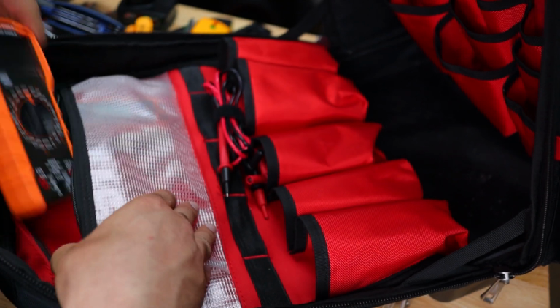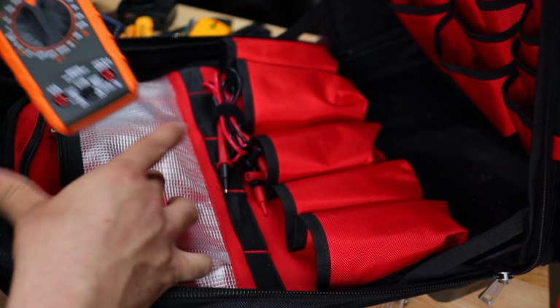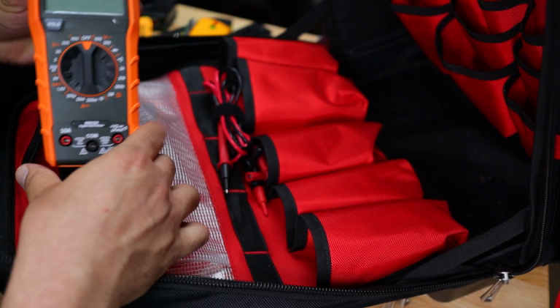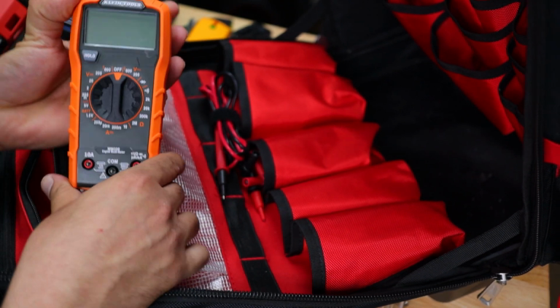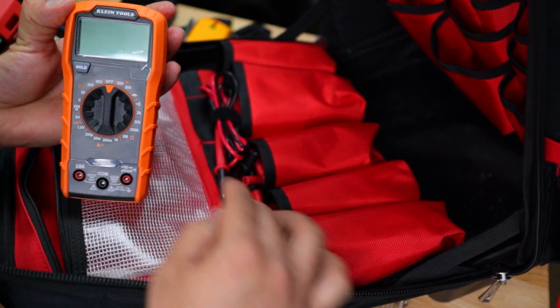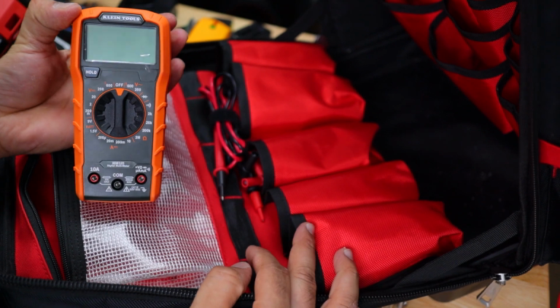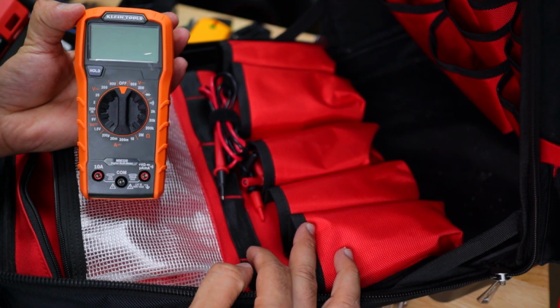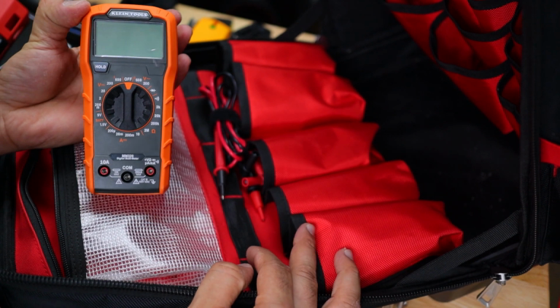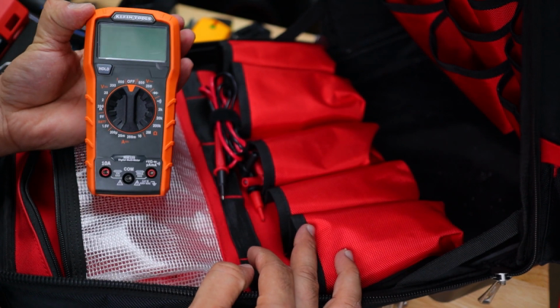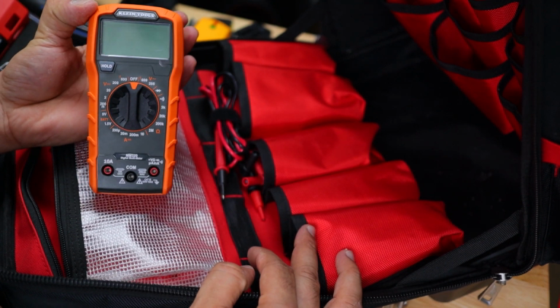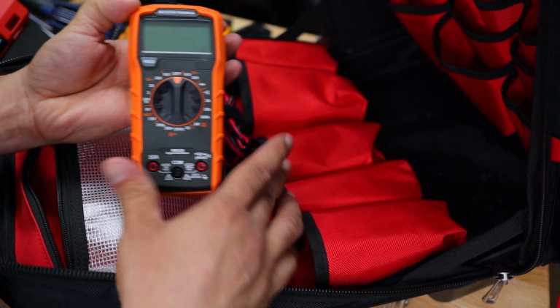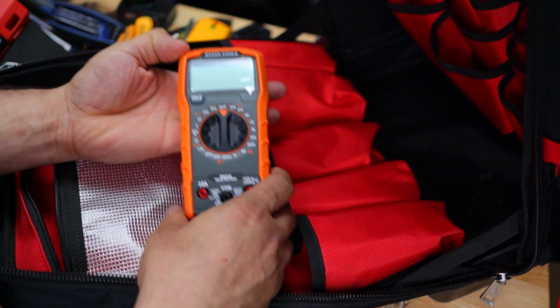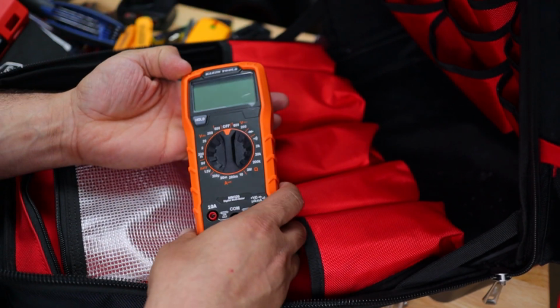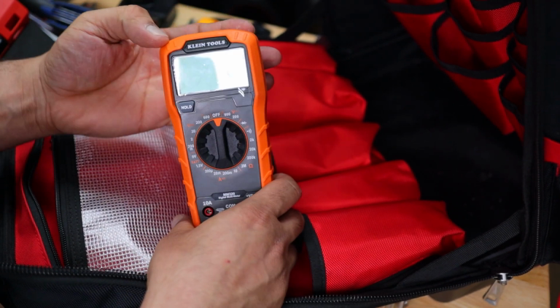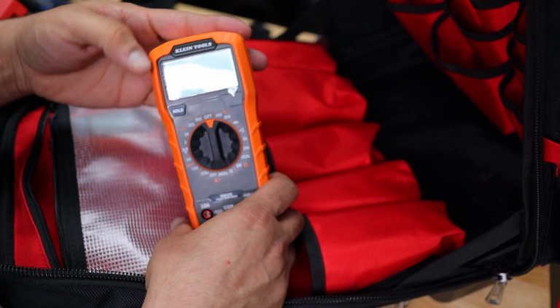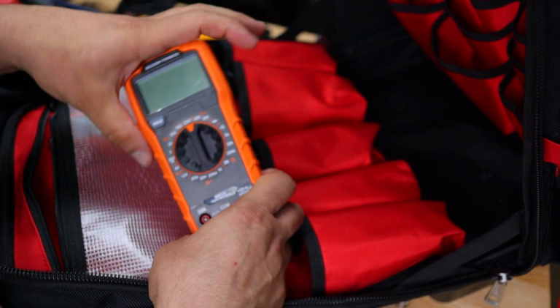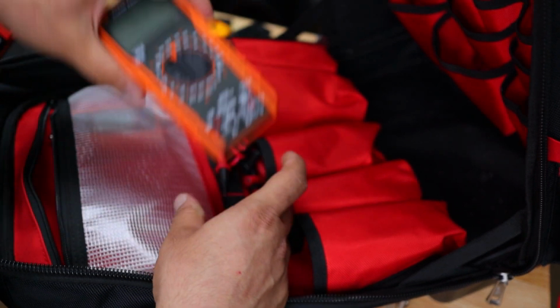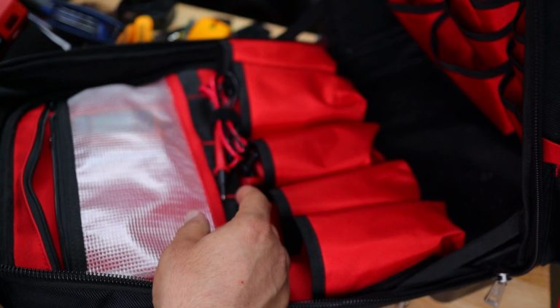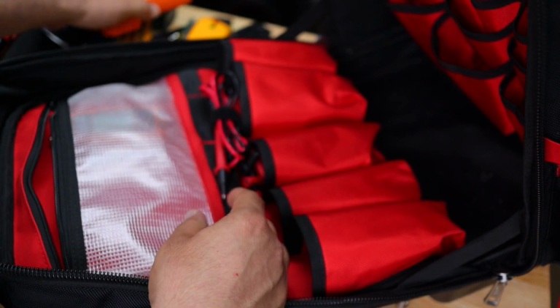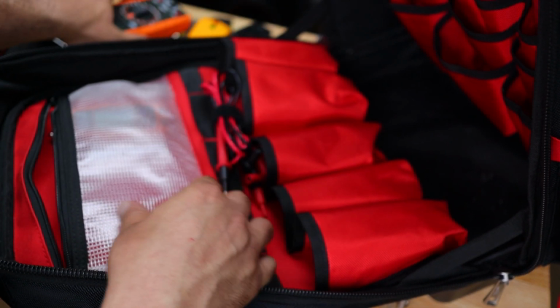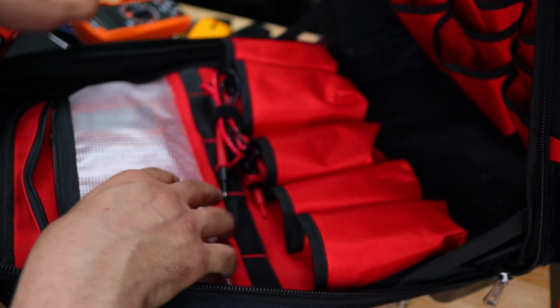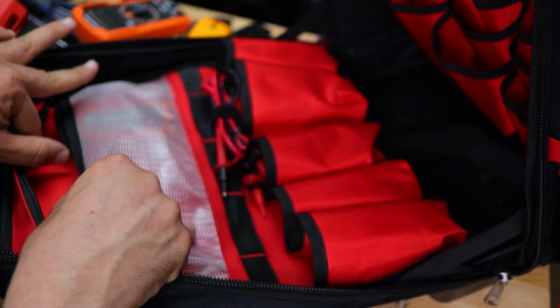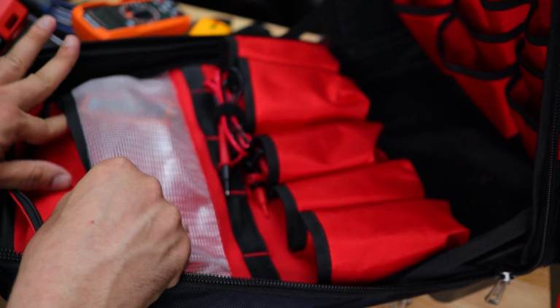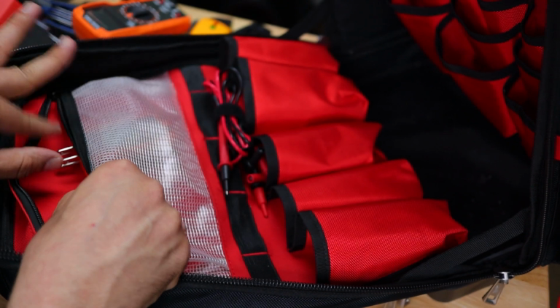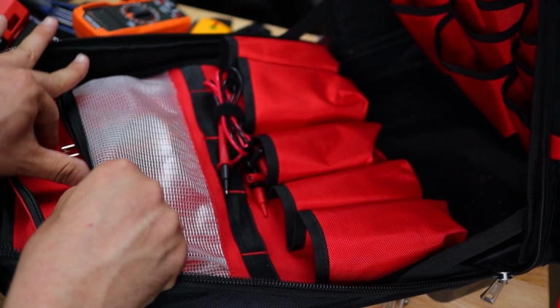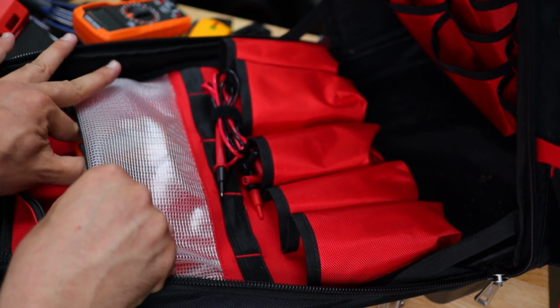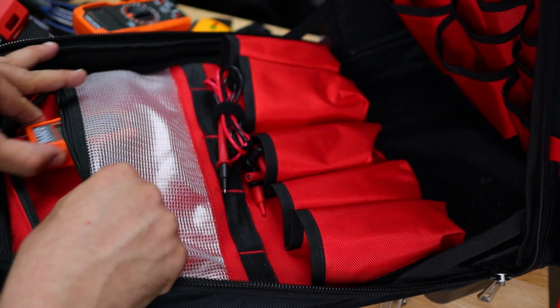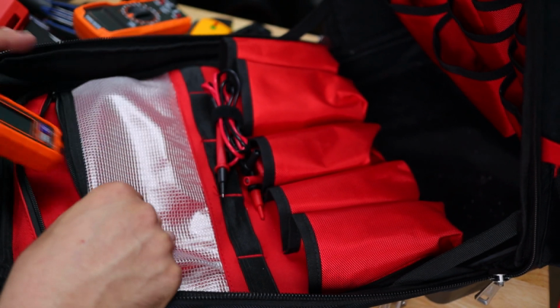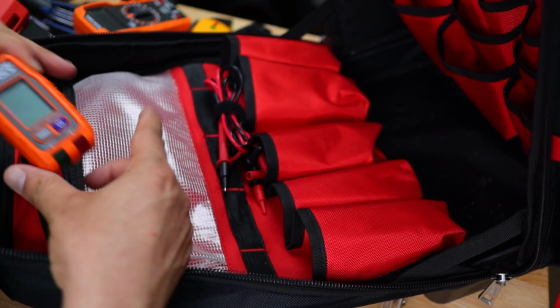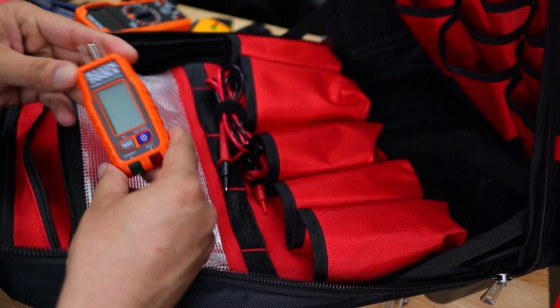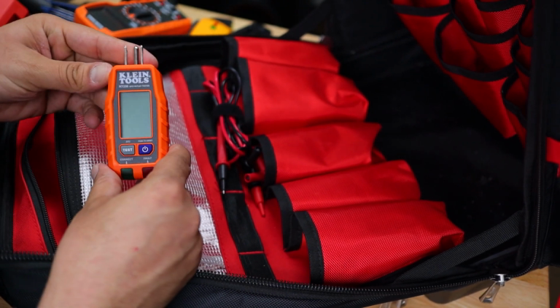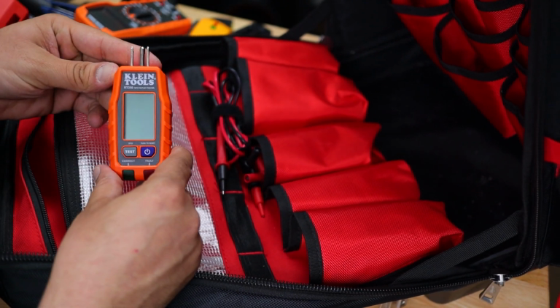The multimeter is for testing plugs as well.